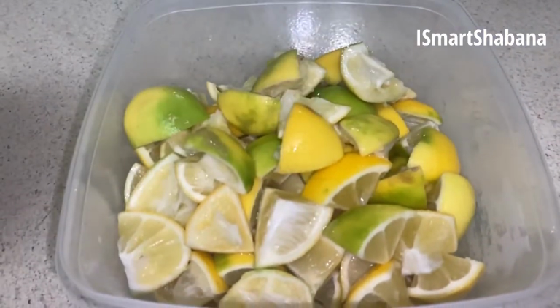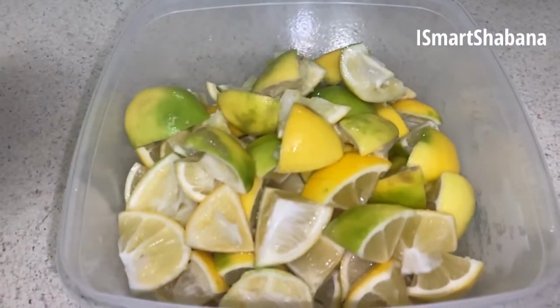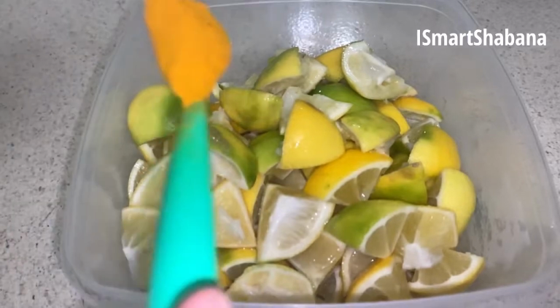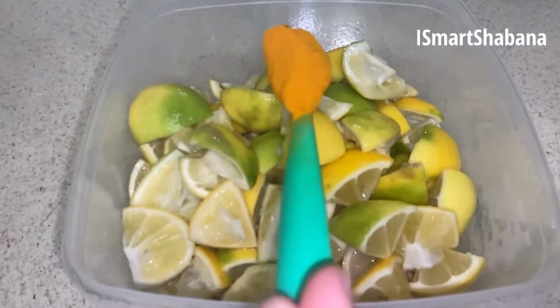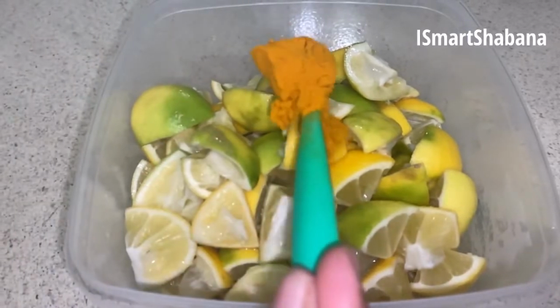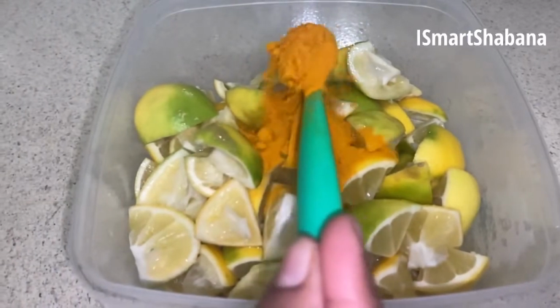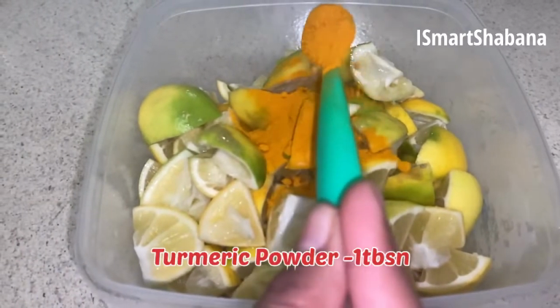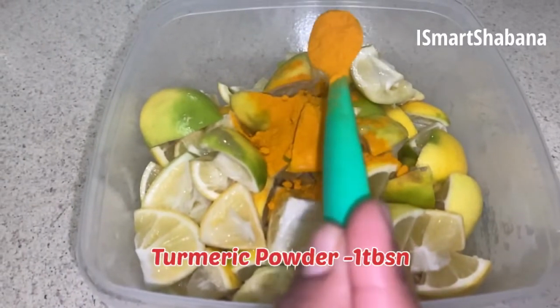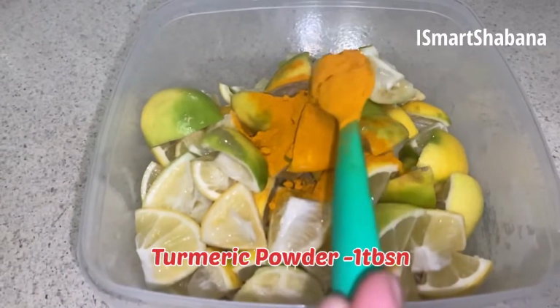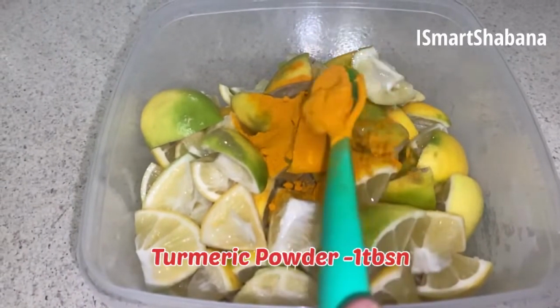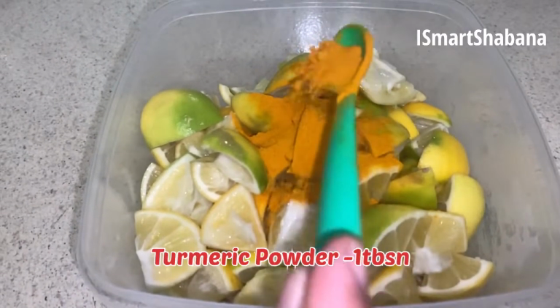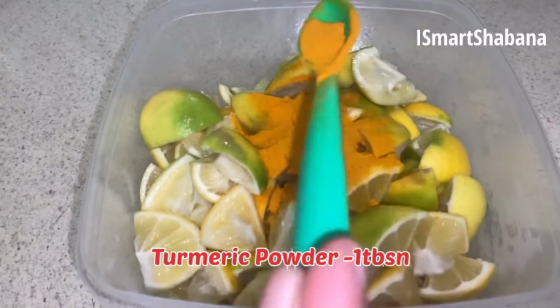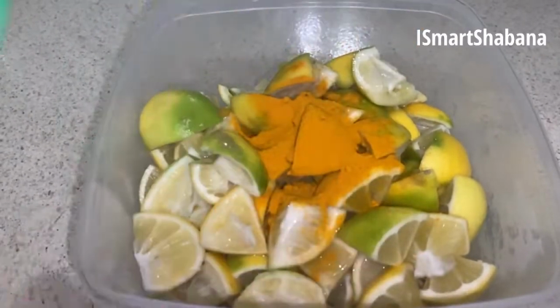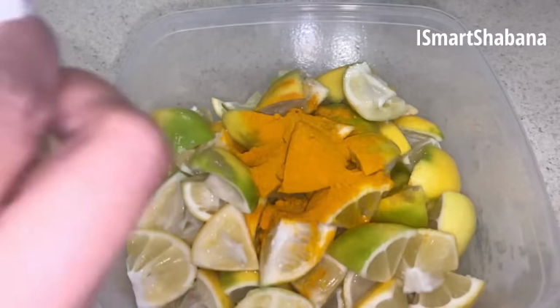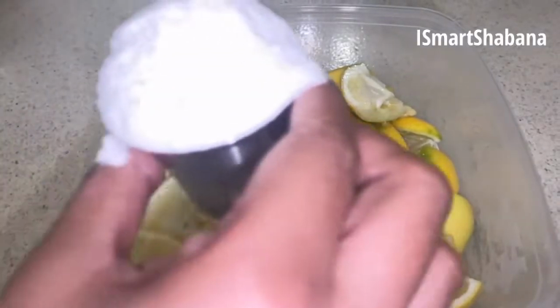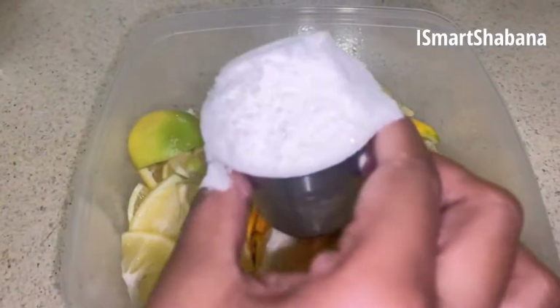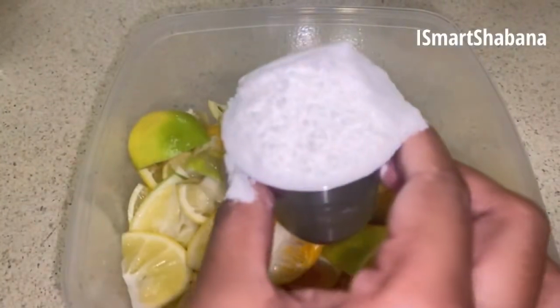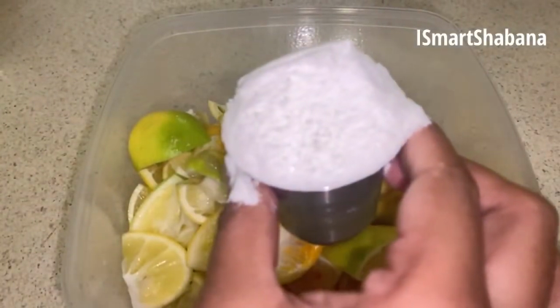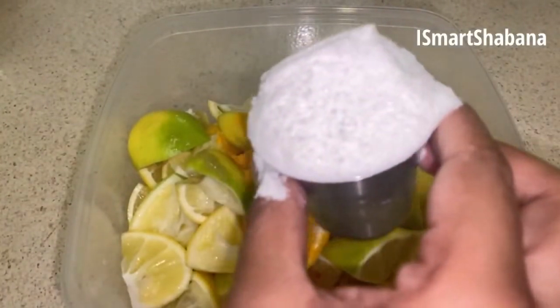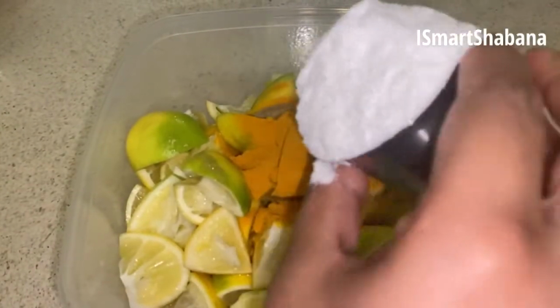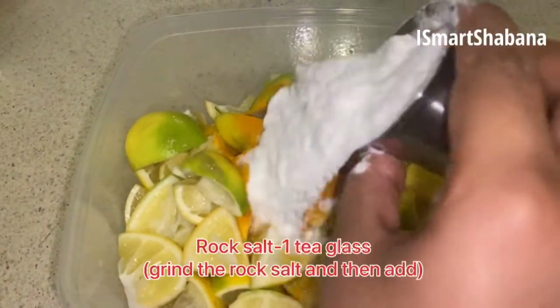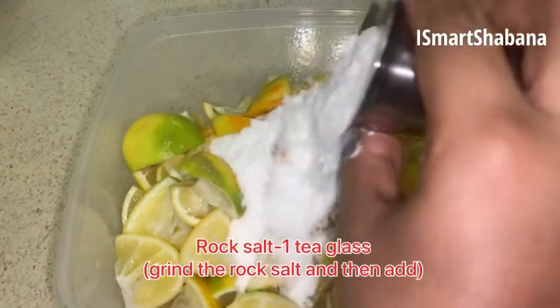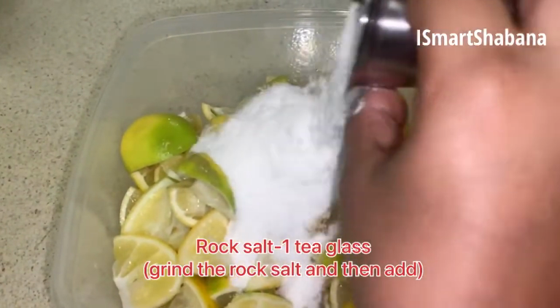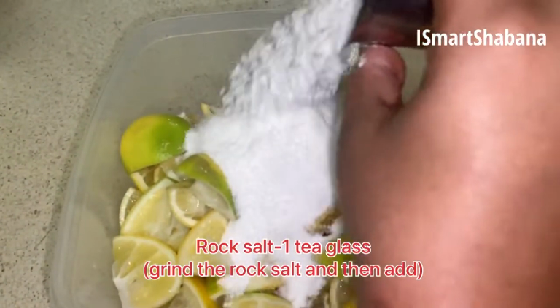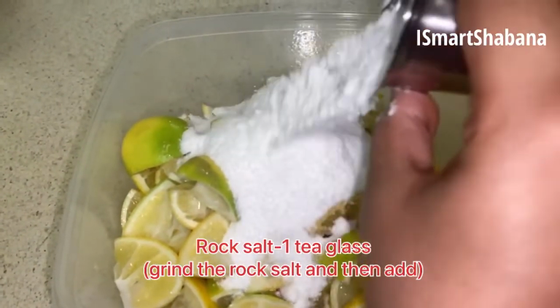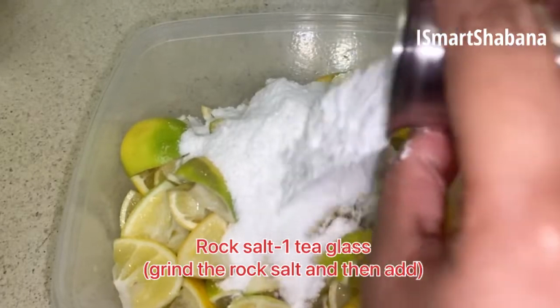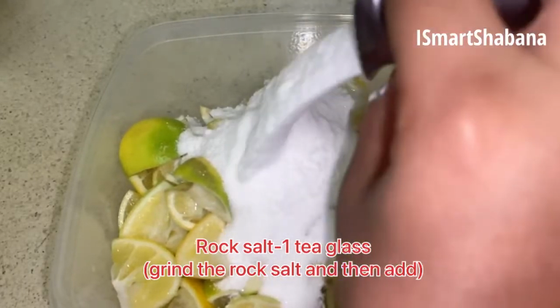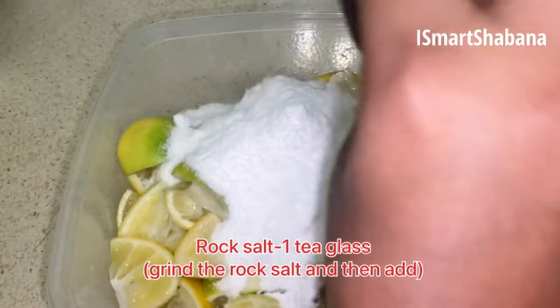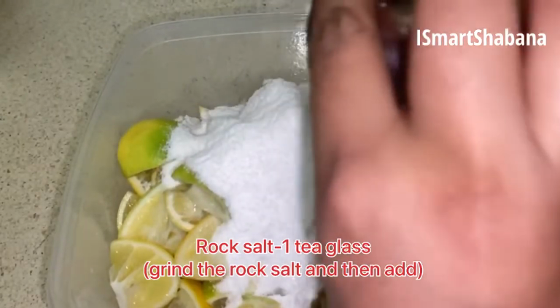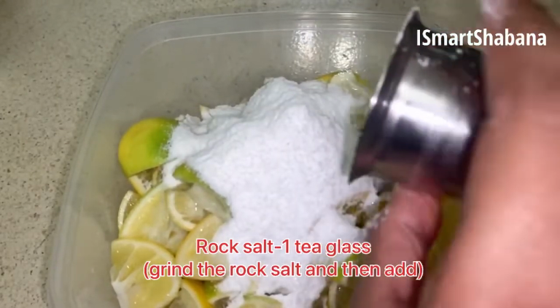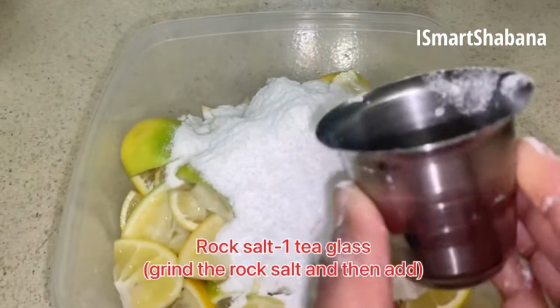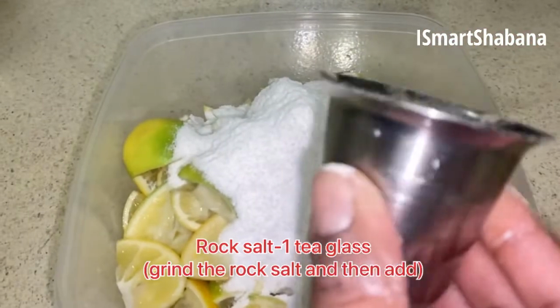Next, 1 tablespoon of salt. Add 1 teaspoon of salt. Mix it.